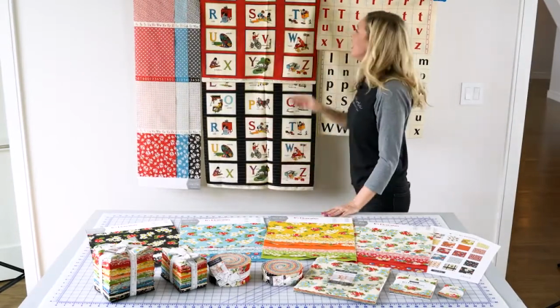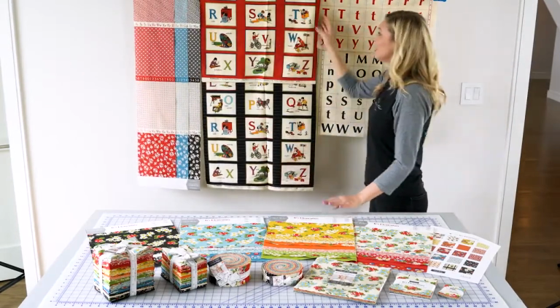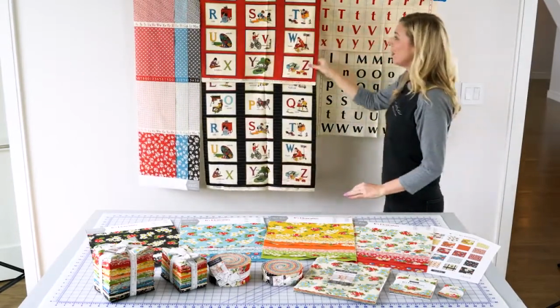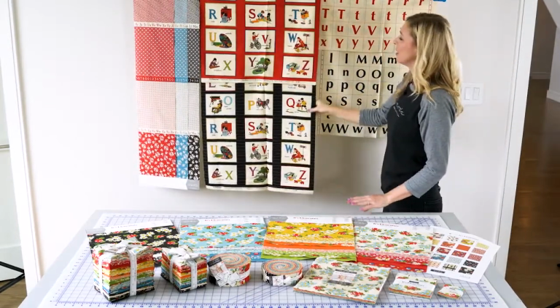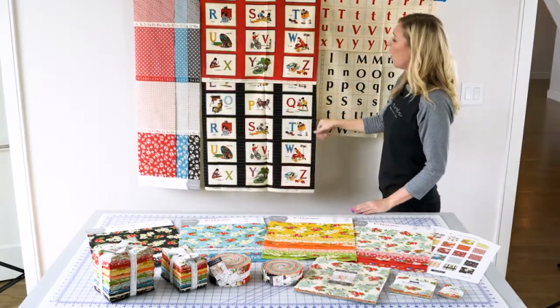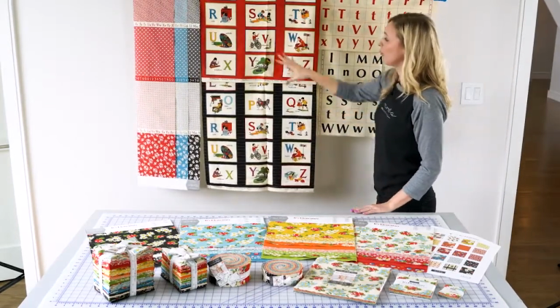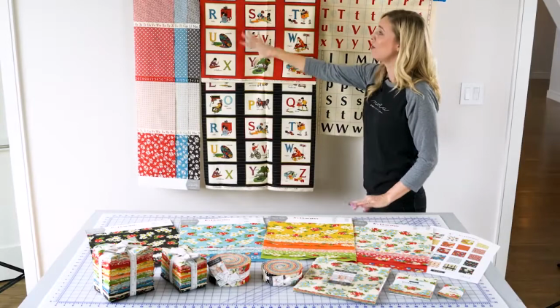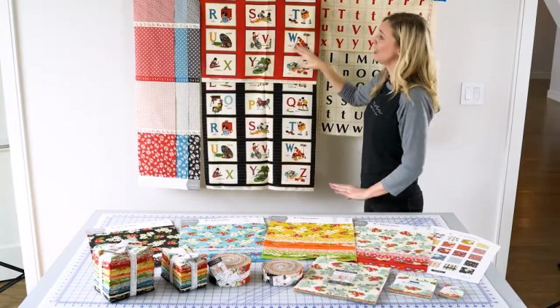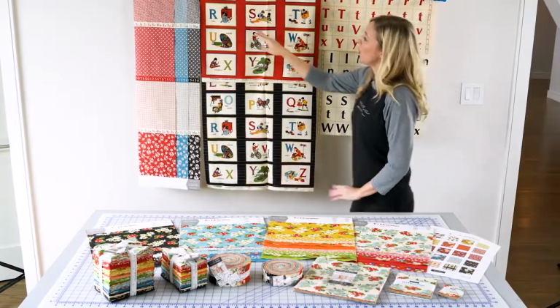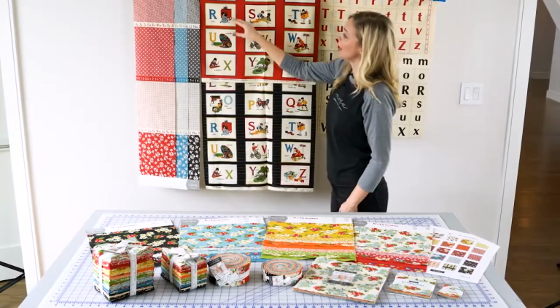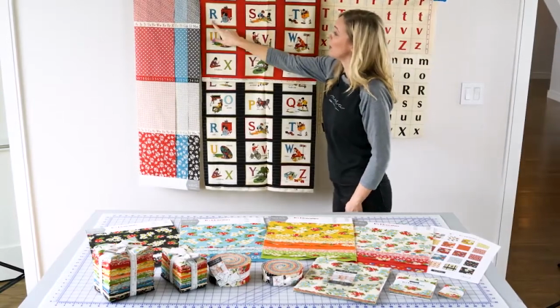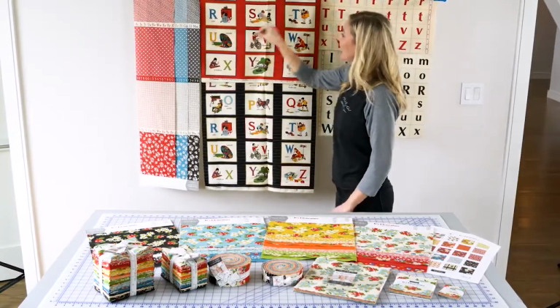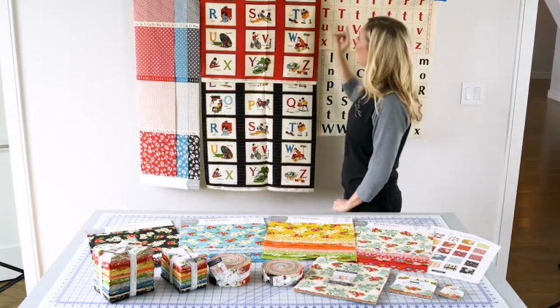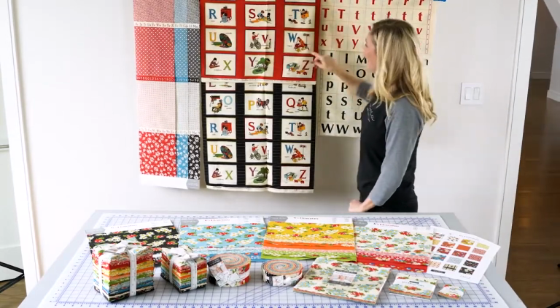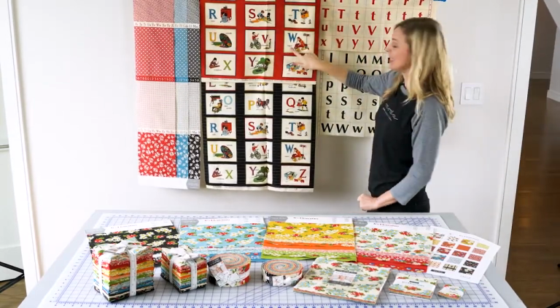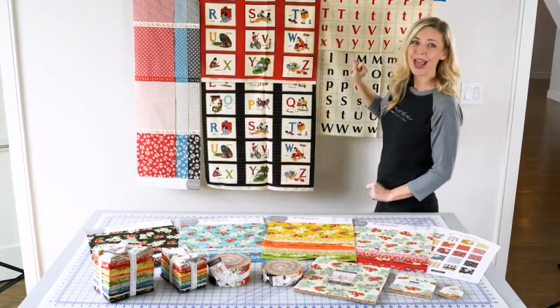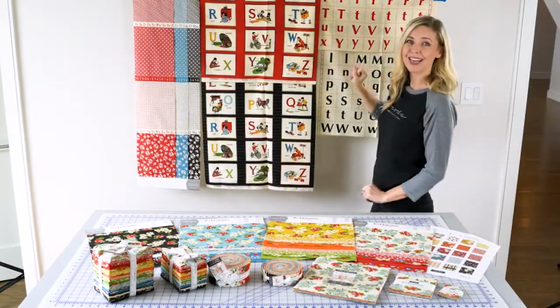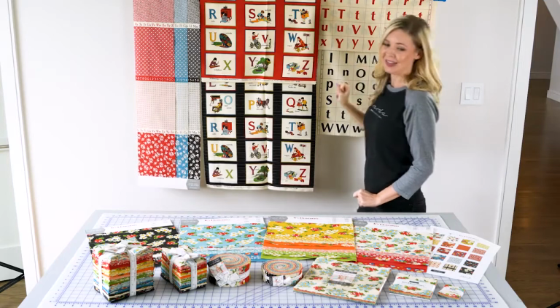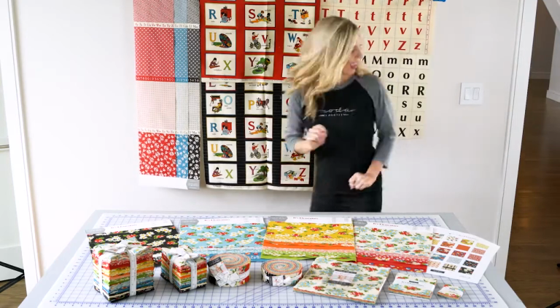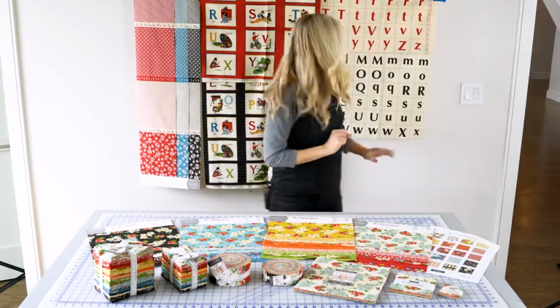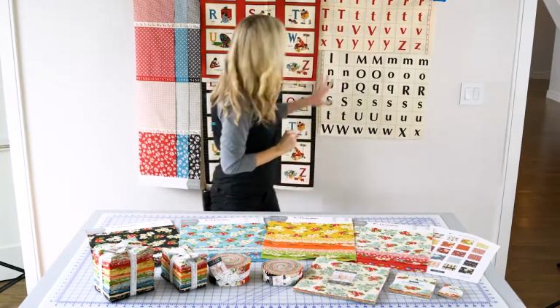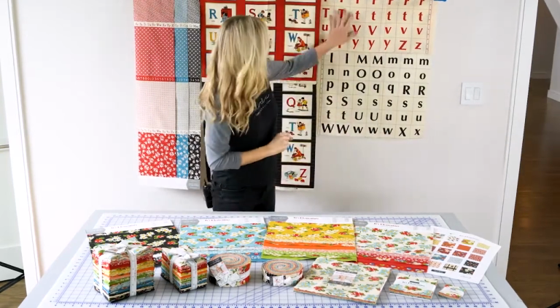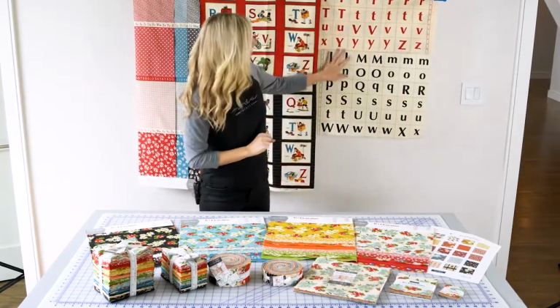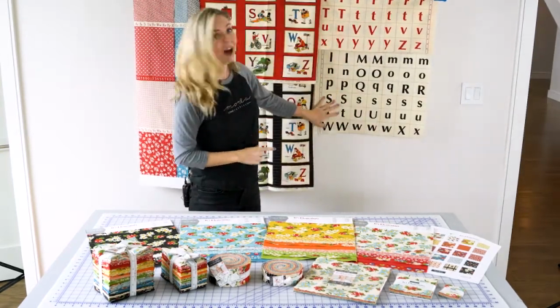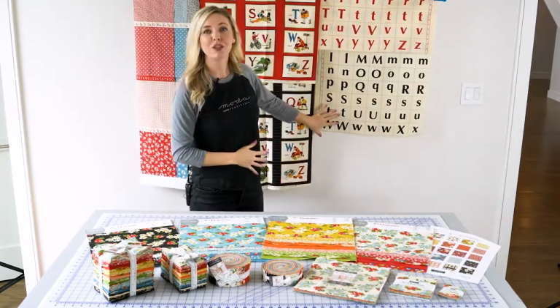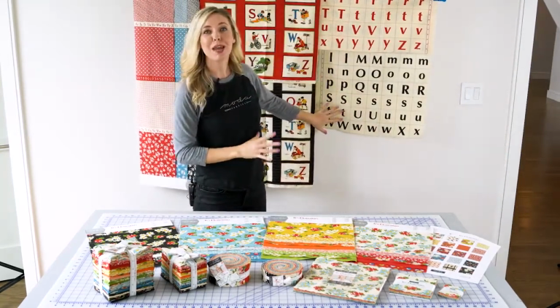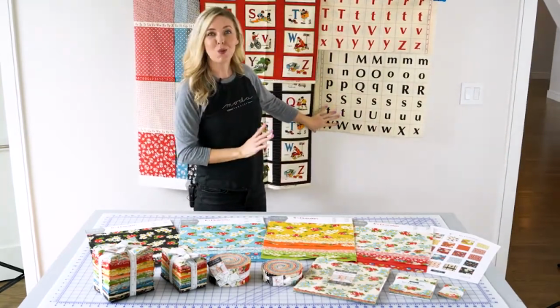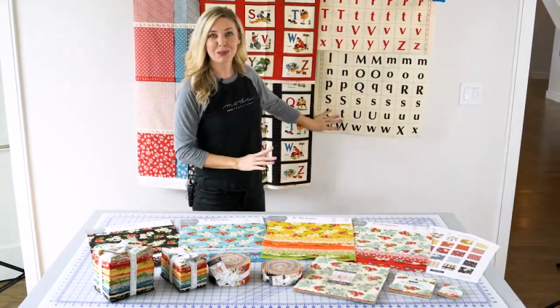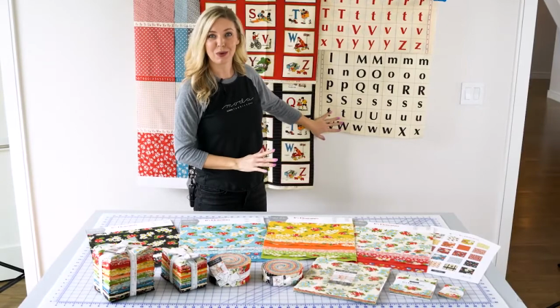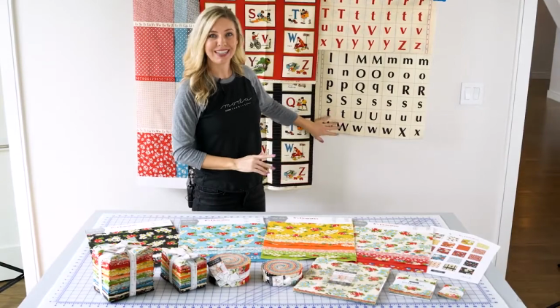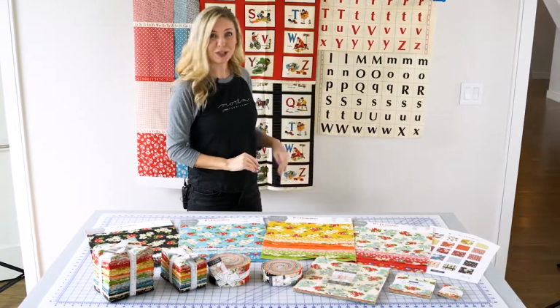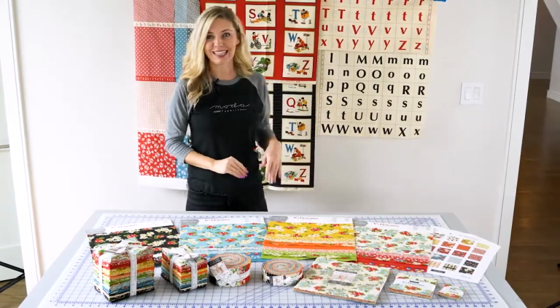As well as a panel that has all these great alphabet letters with the radio, and this one says wagon. Then over here we have the alphabet so you could make your own words to put on the quilt. Such great ideas.